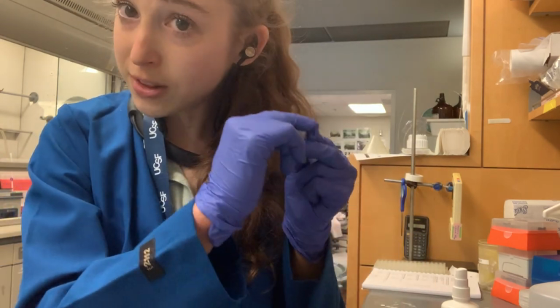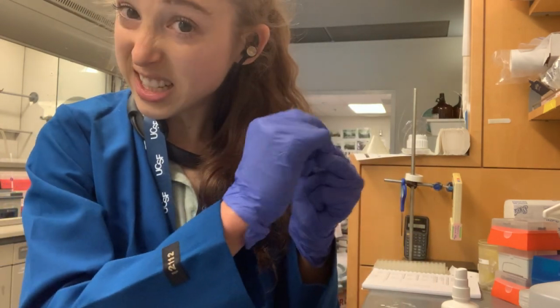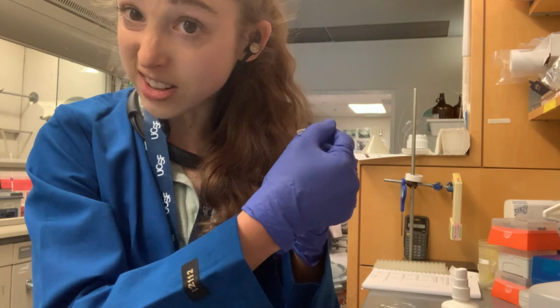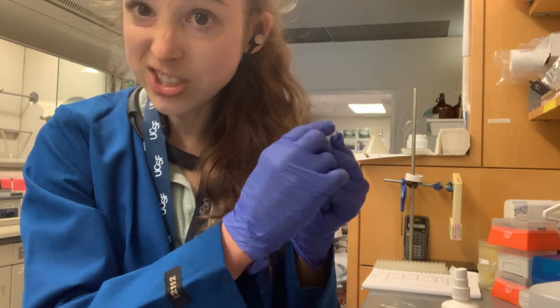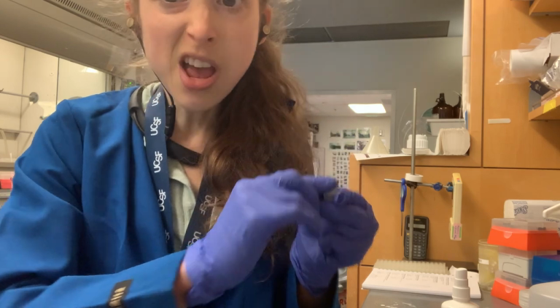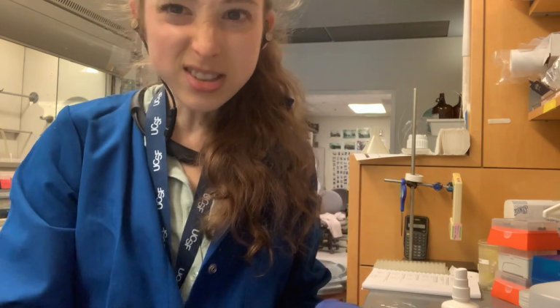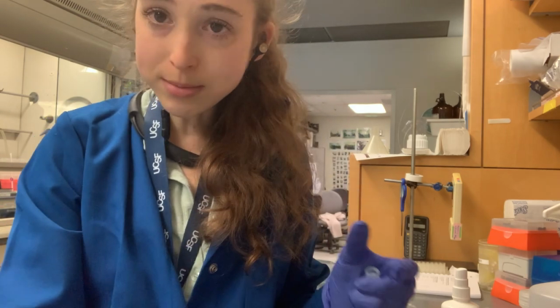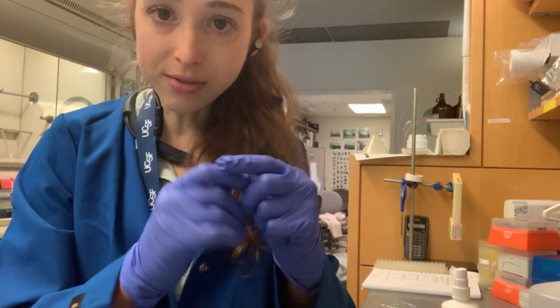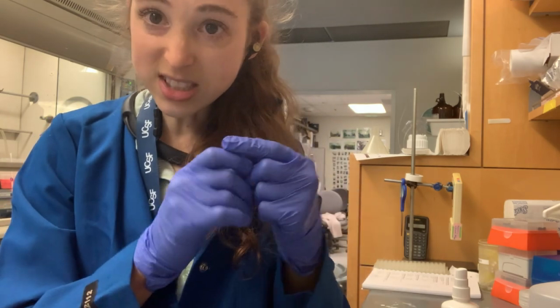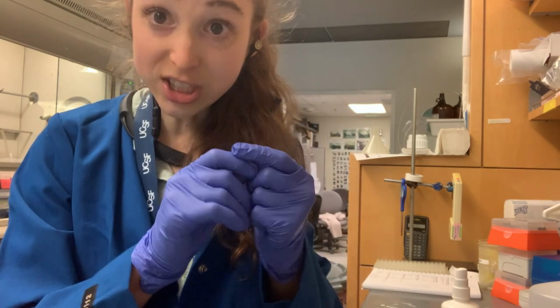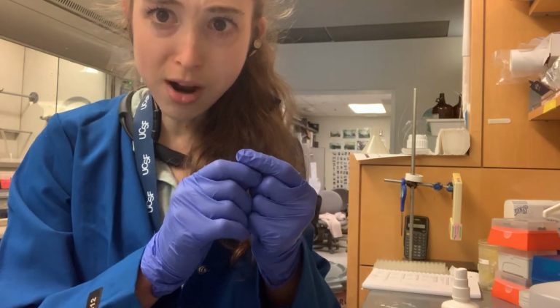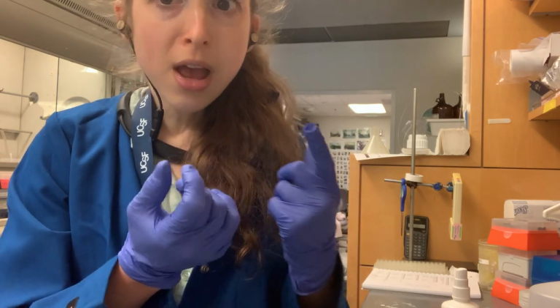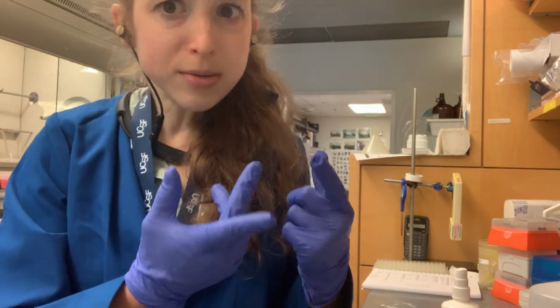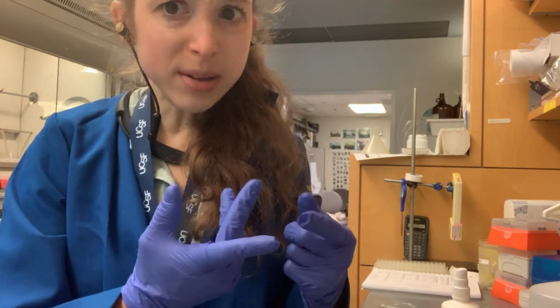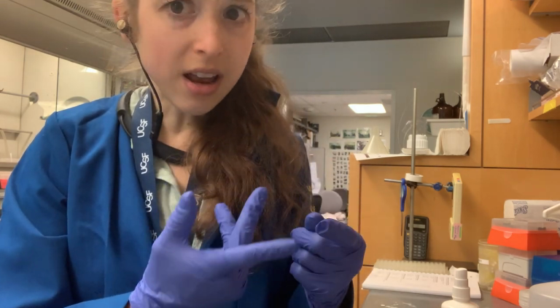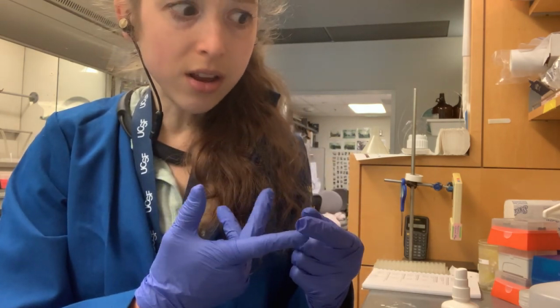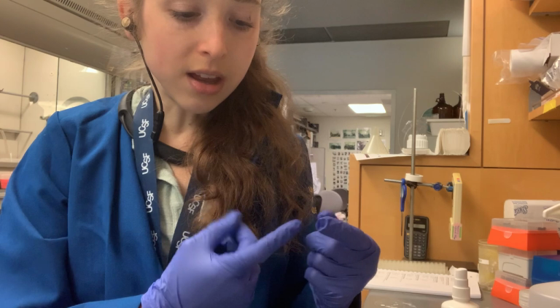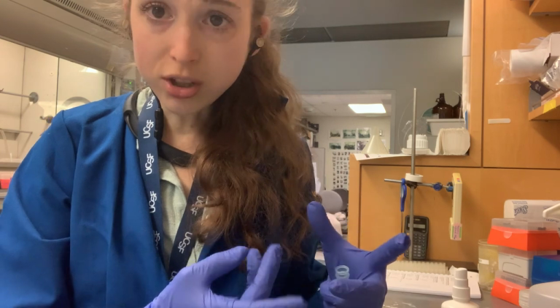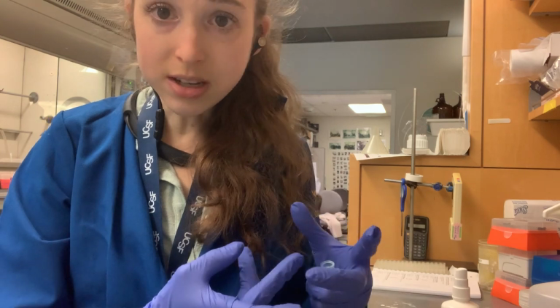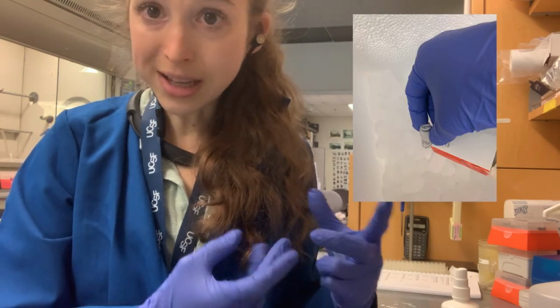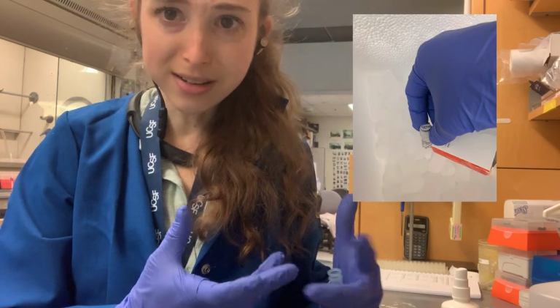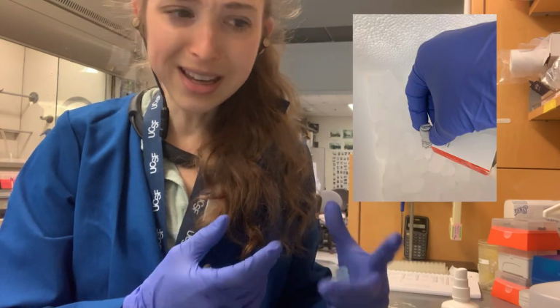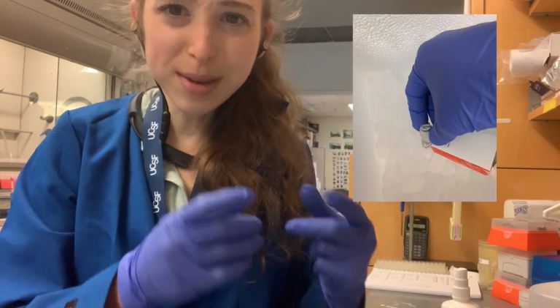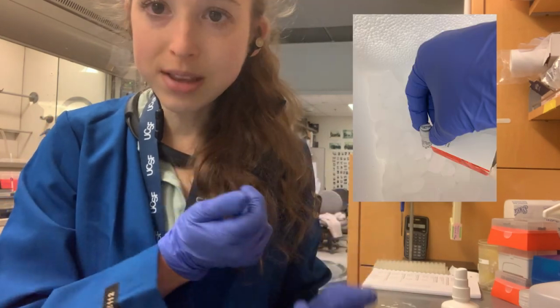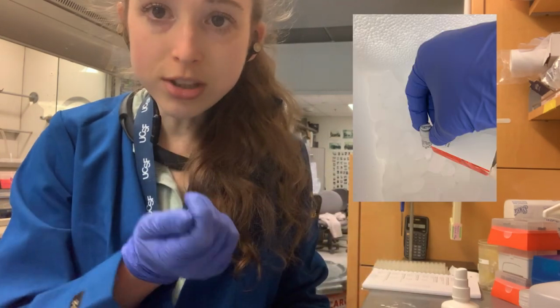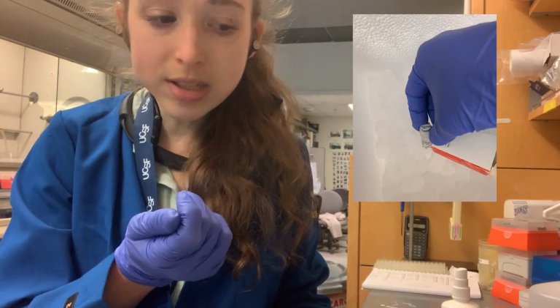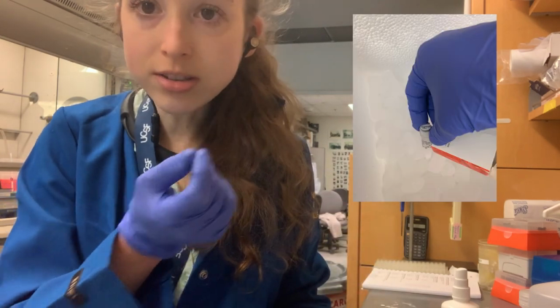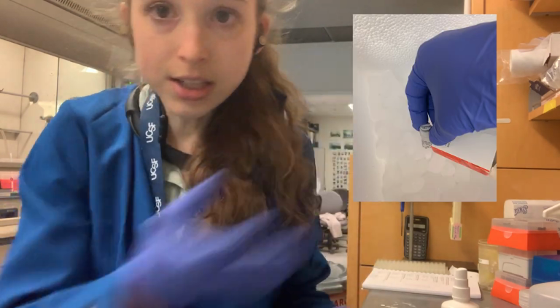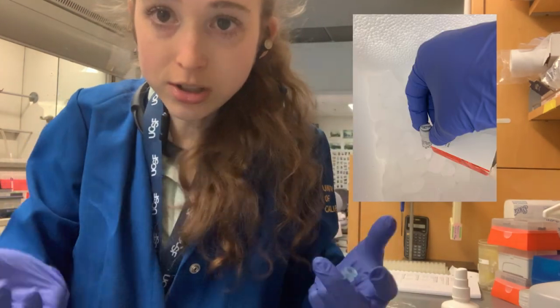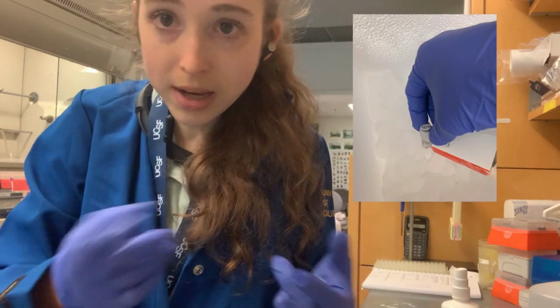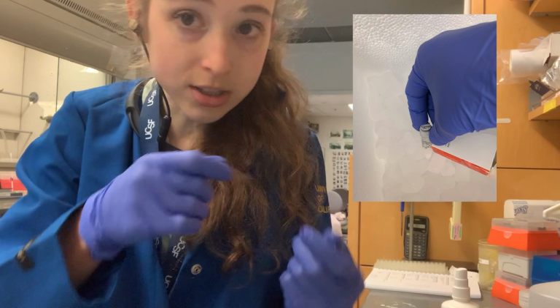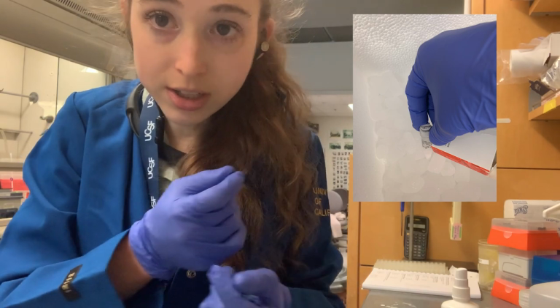Thankfully with these, the lids are attached. Although sometimes you have ones that screw off. Sometimes when companies sell tubes in a kit, they sell tubes with nothing on the top and a screw lid.